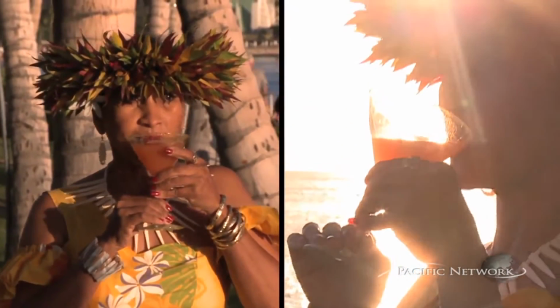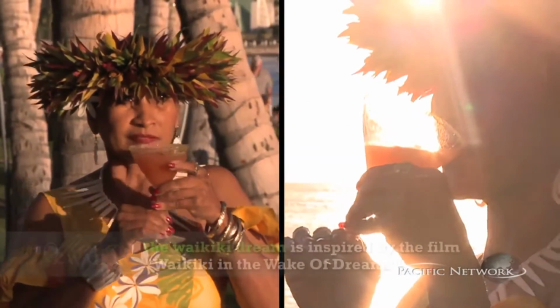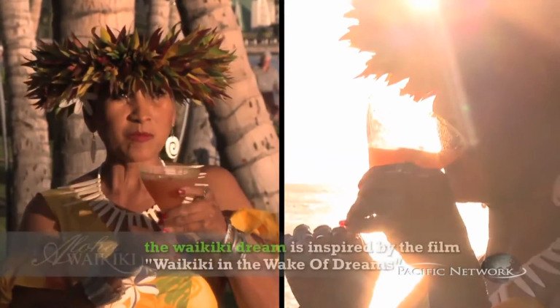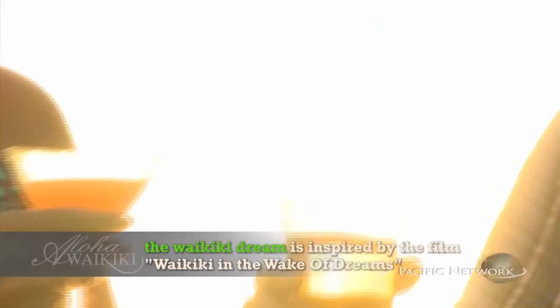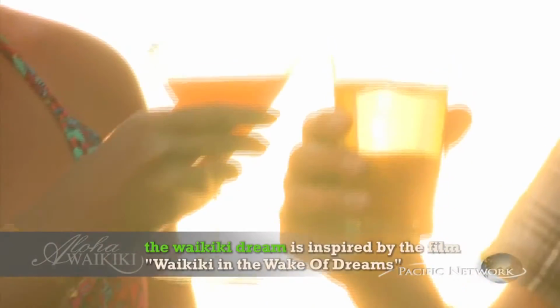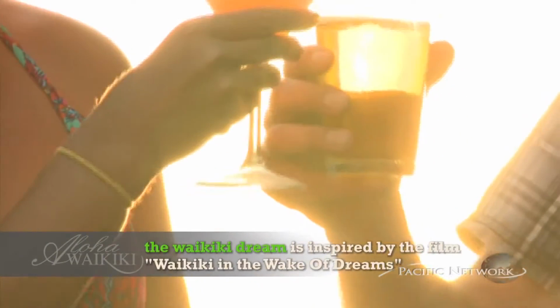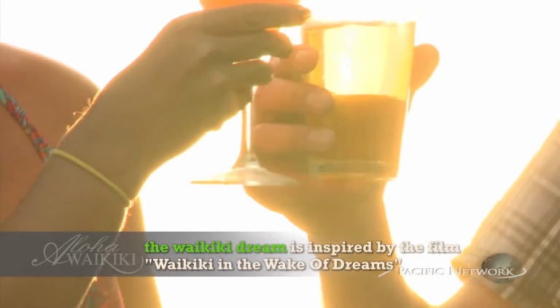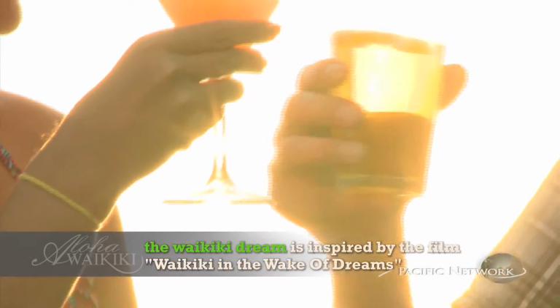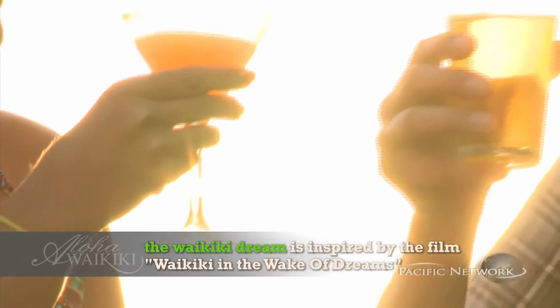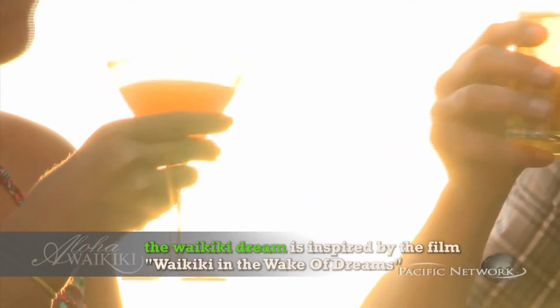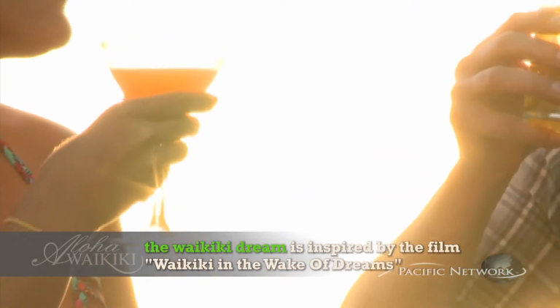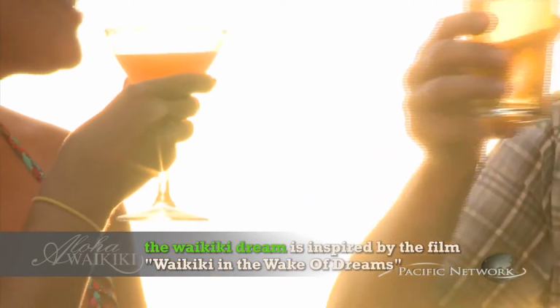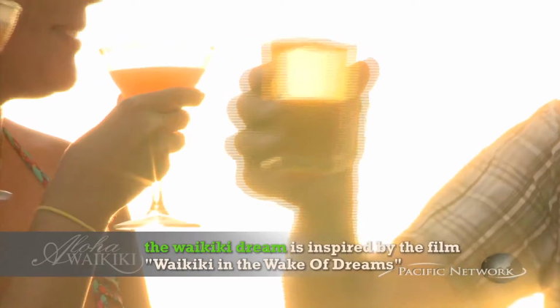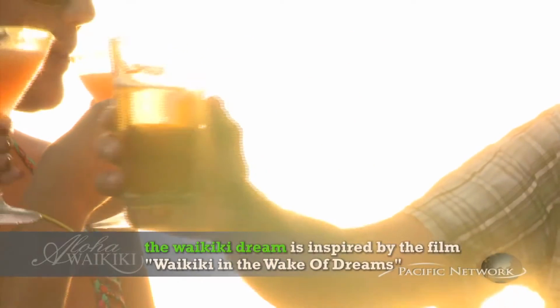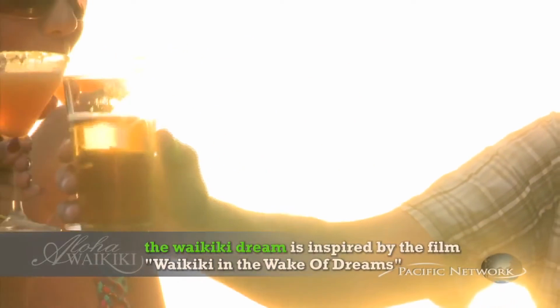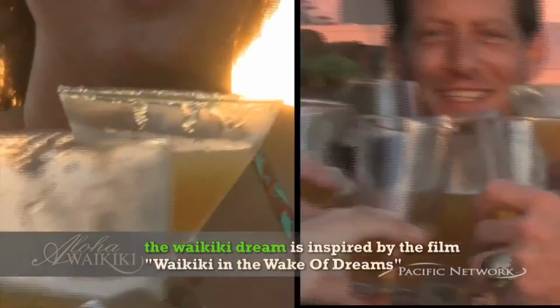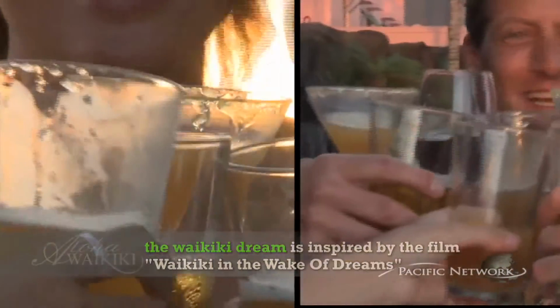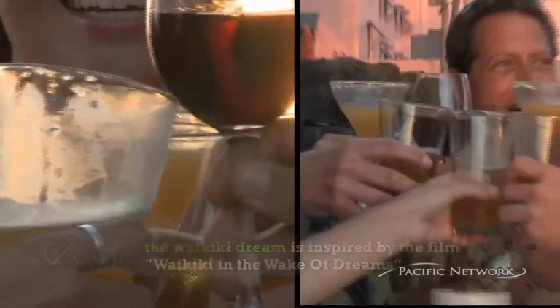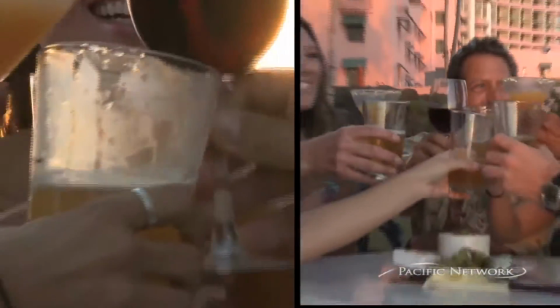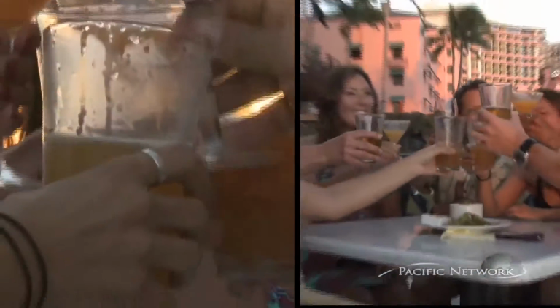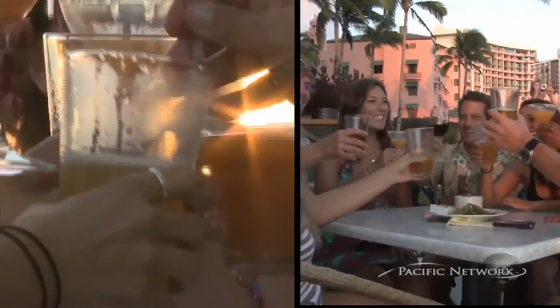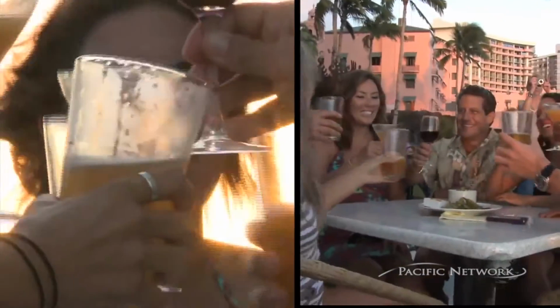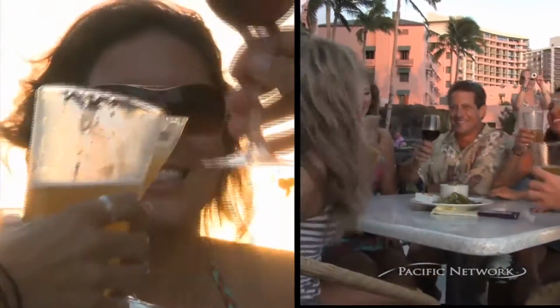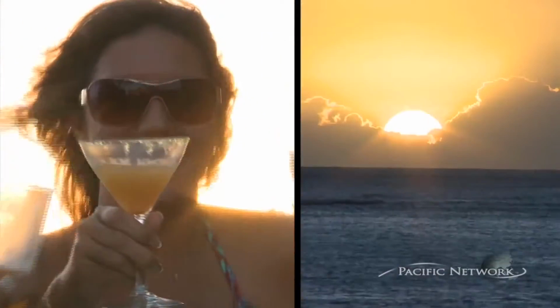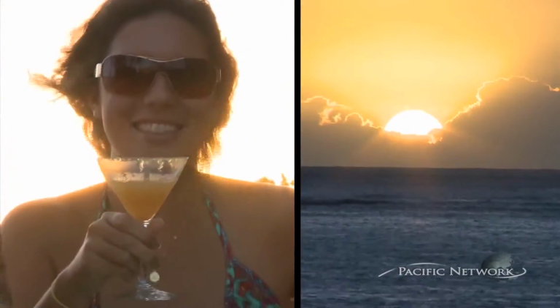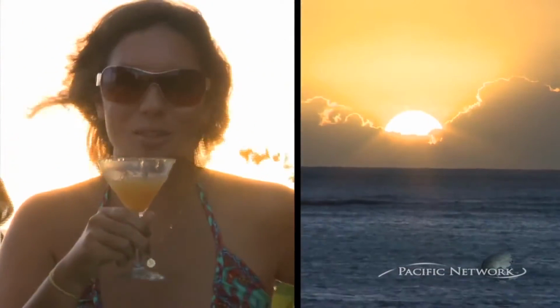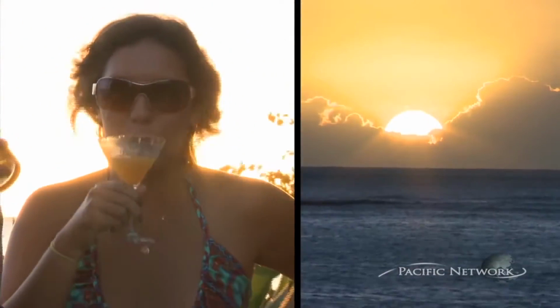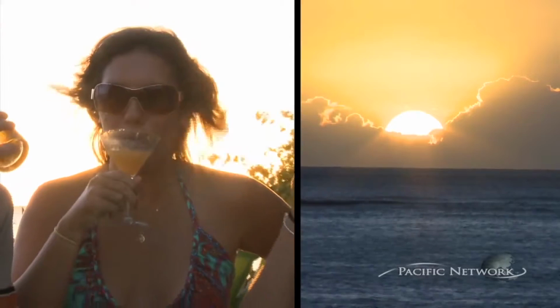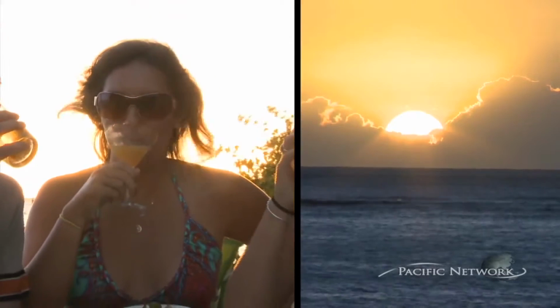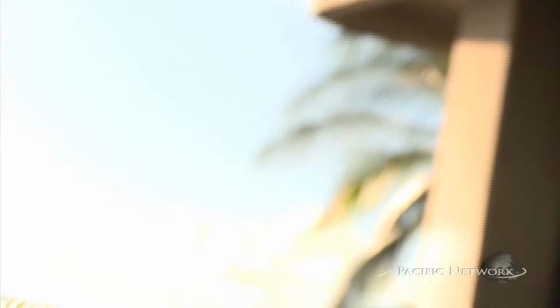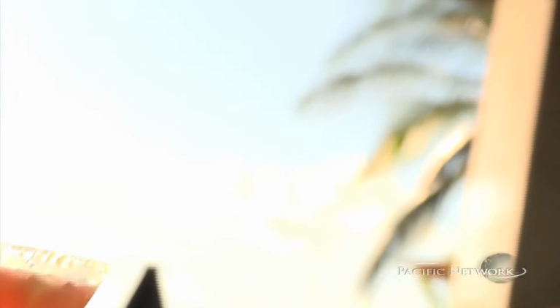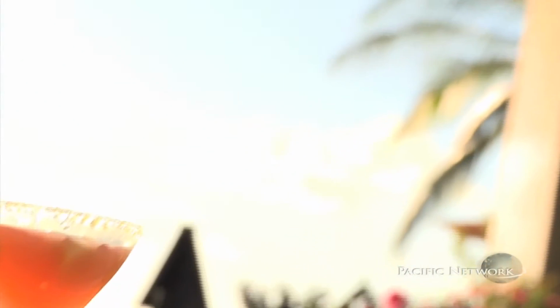Don't forget, come on down and try the Waikiki Dream. It's available — ask your bartender. It's the hottest new drink feature since the Mai Tai and Blue Hawaiian, the newest drink in 50 years. Waikiki Dream comes to you. Enjoy it.